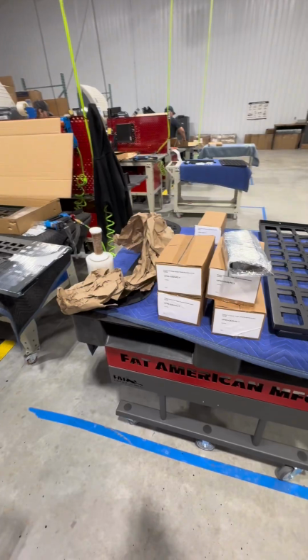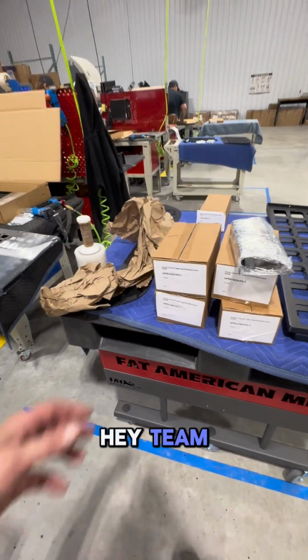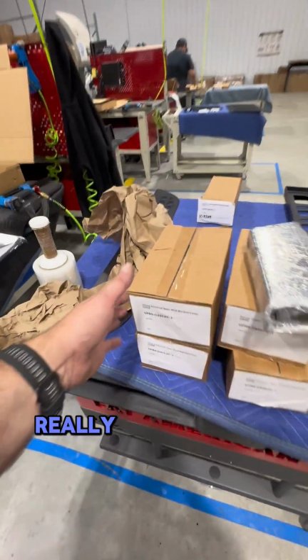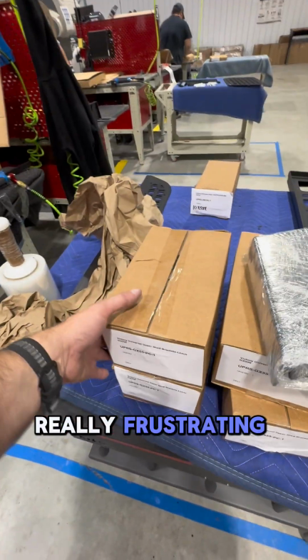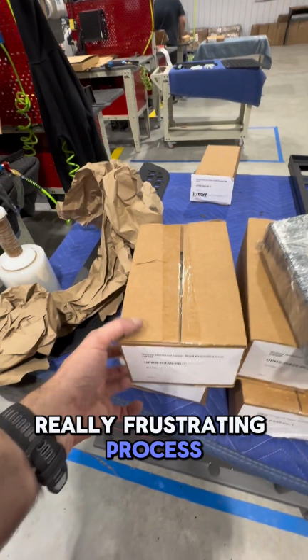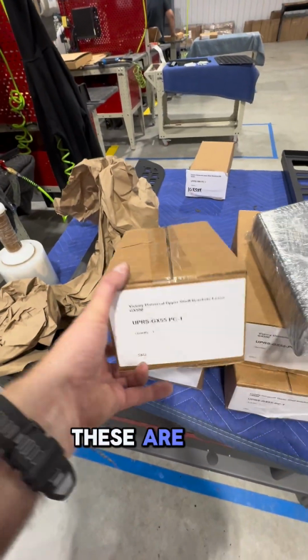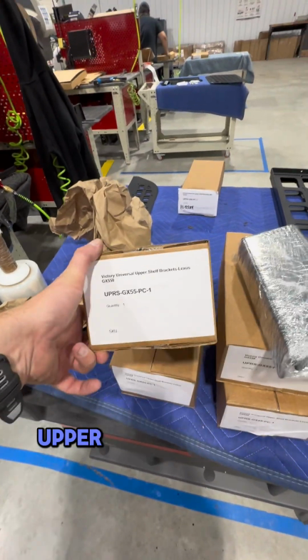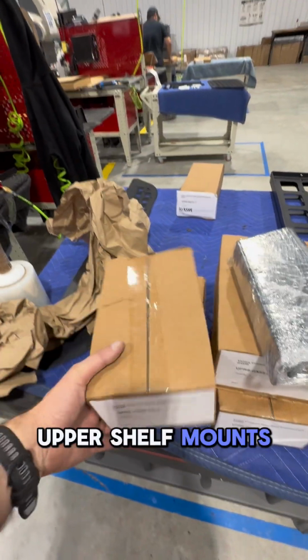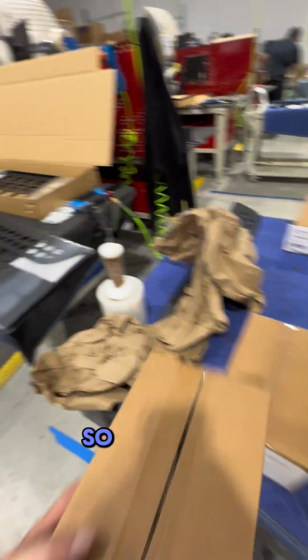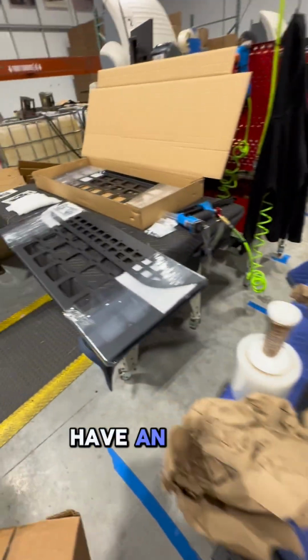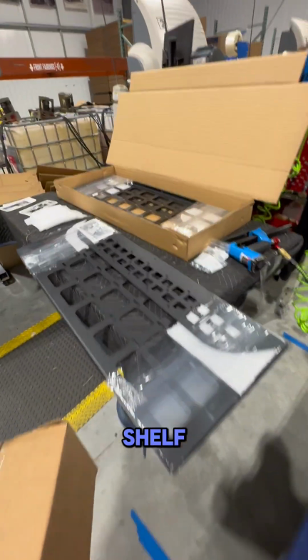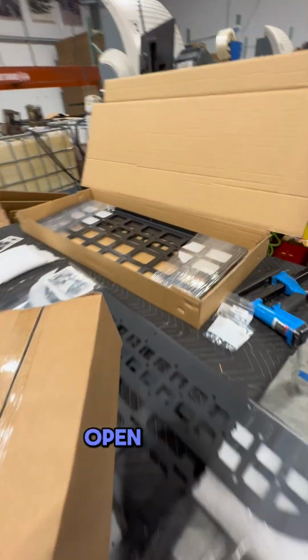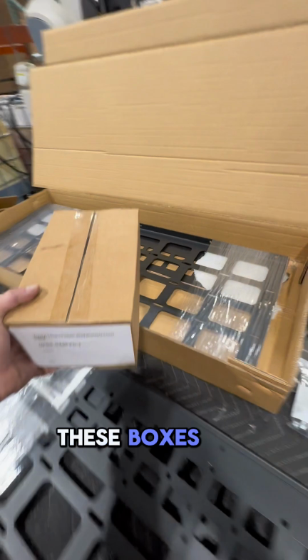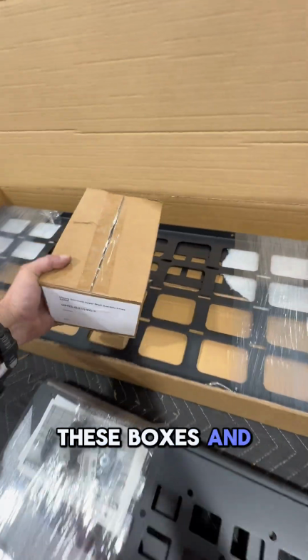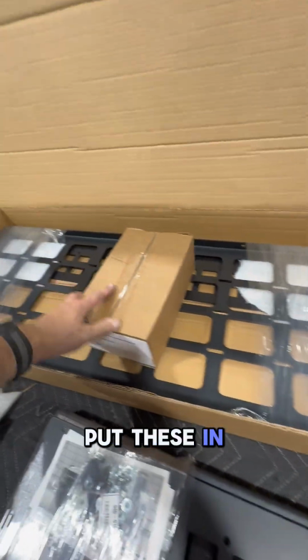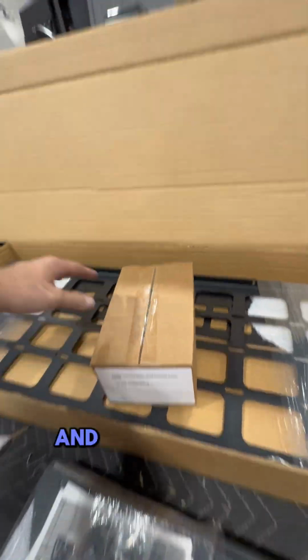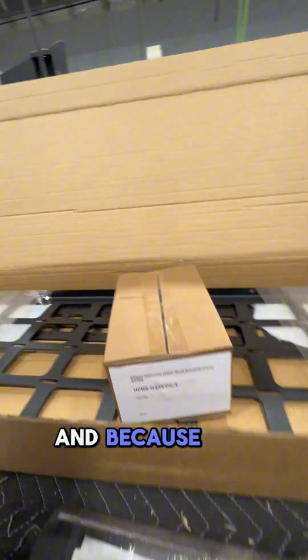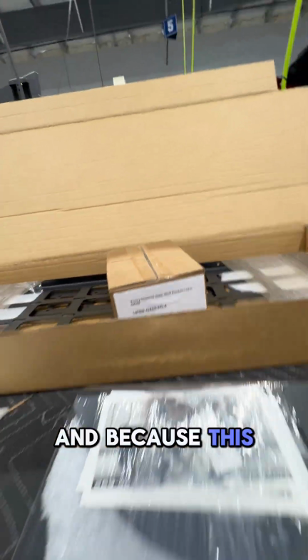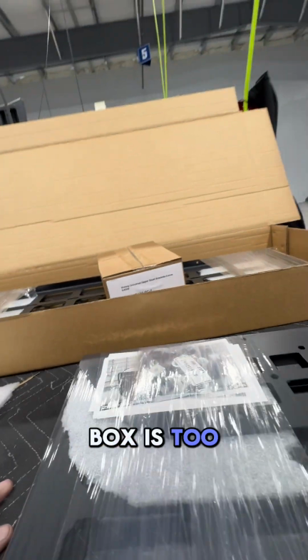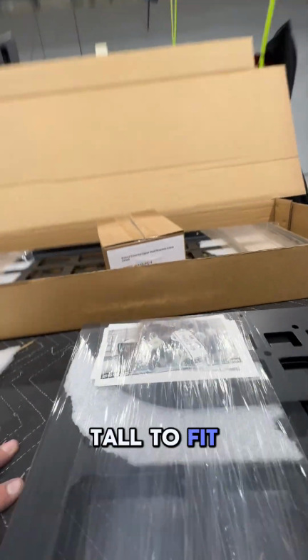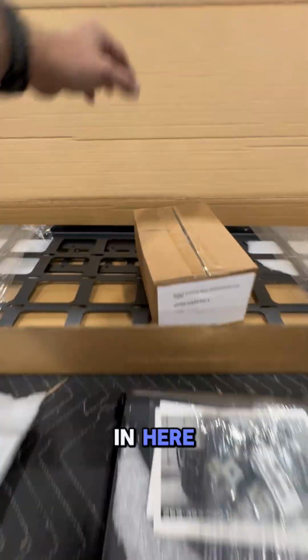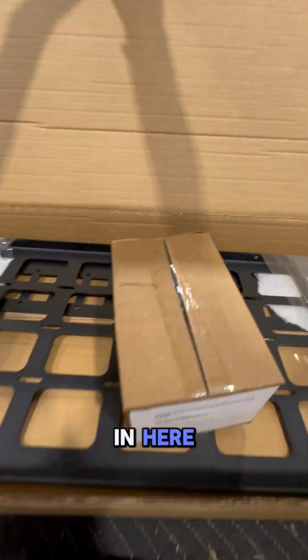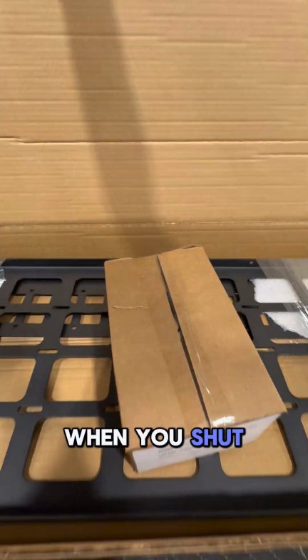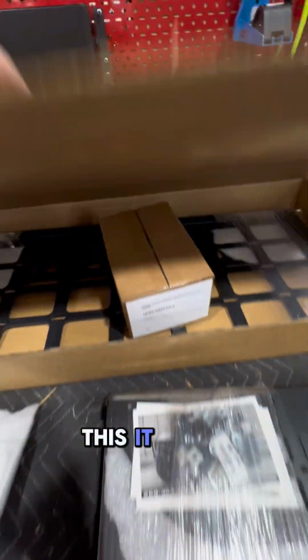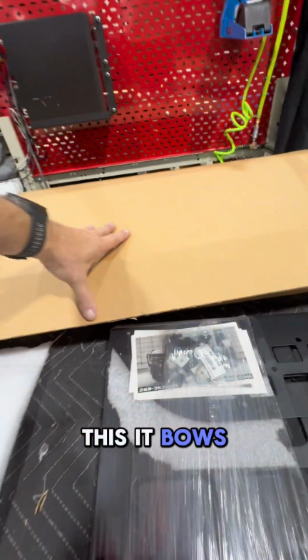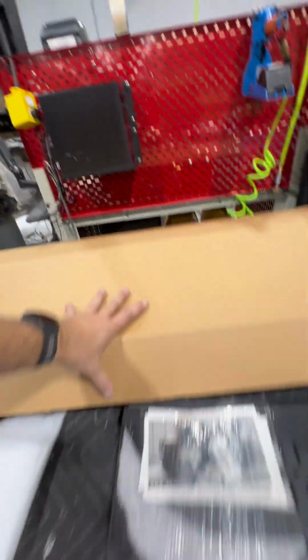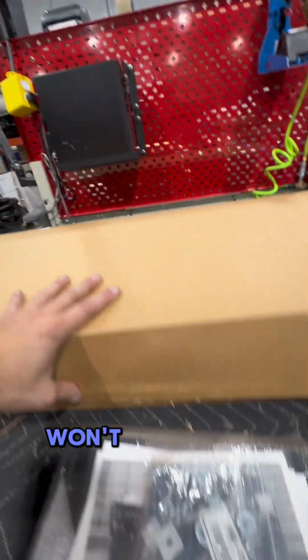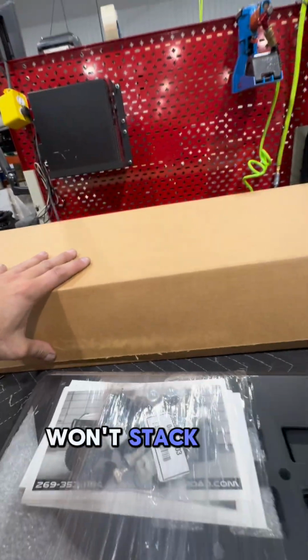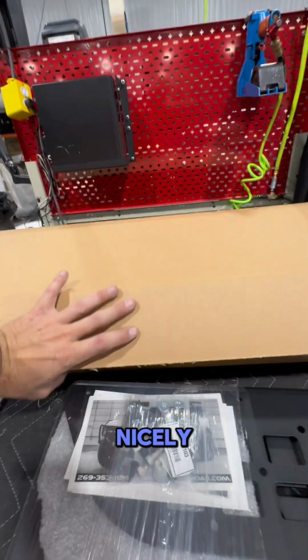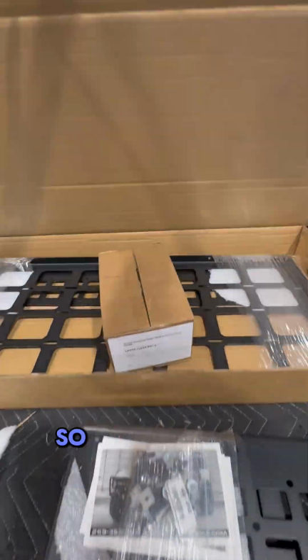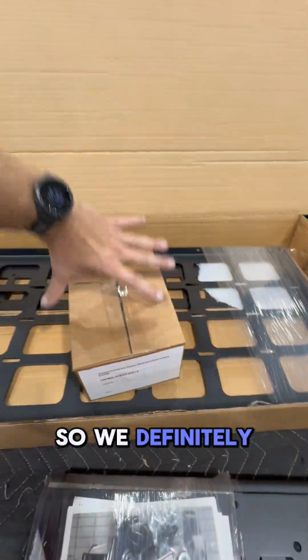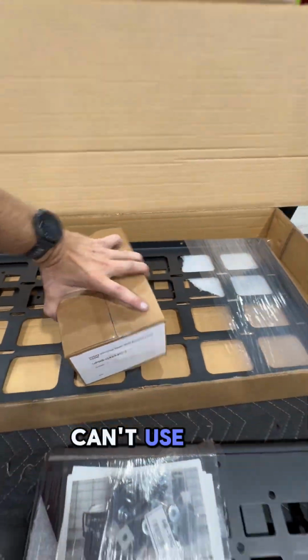Hey team, working on a really frustrating process. These are upper shelf mounts. So when we have an upper shelf, we got to open up all these boxes and put these in. And because this box is too tall to fit in here, when you shut this, it bows and then it won't stack very nicely. So we definitely can't use this.